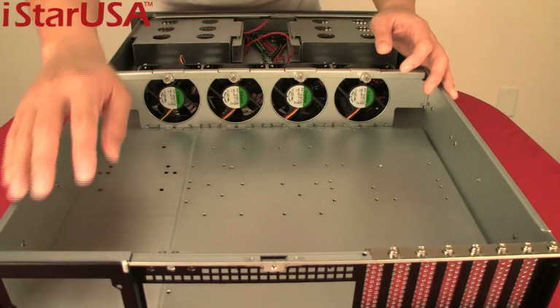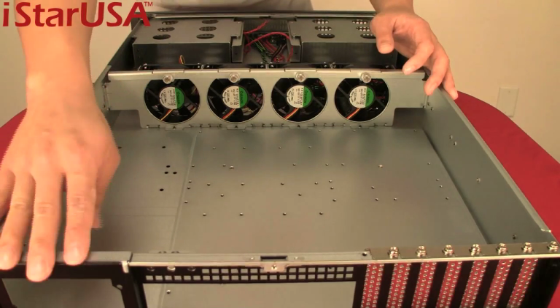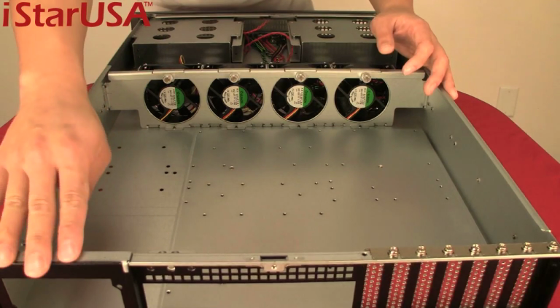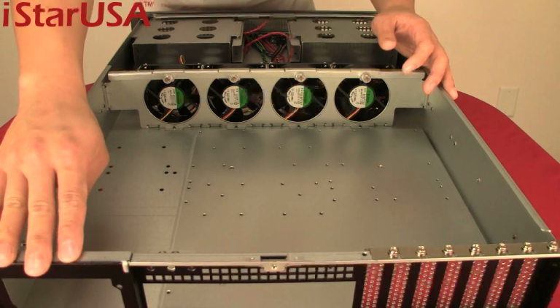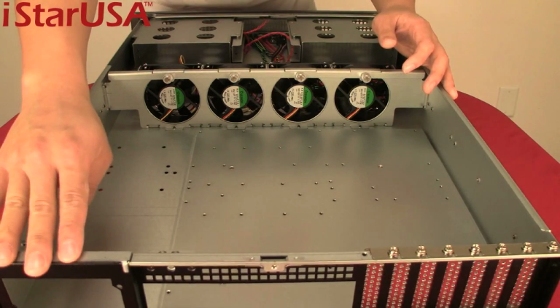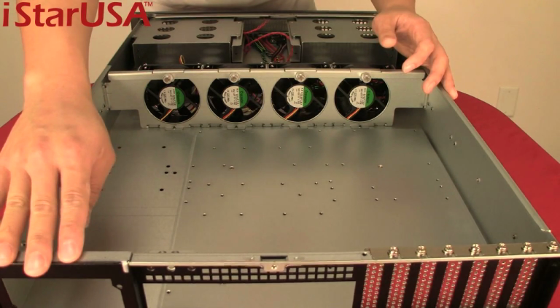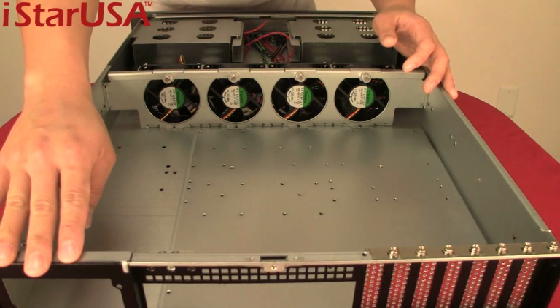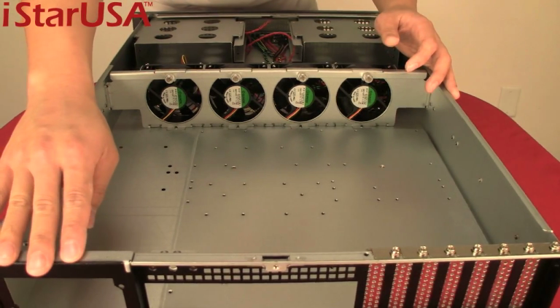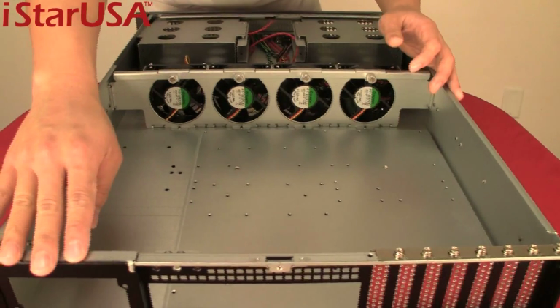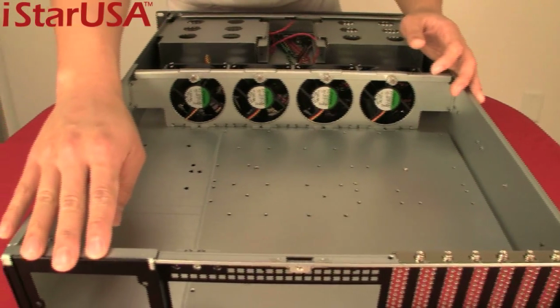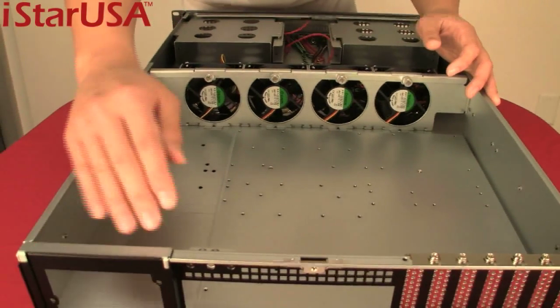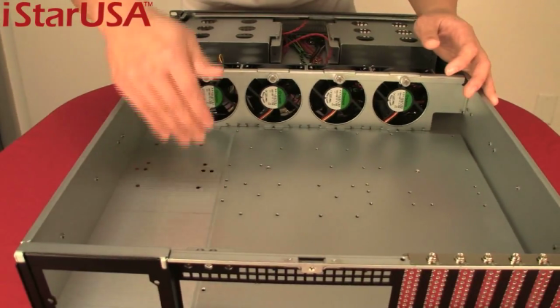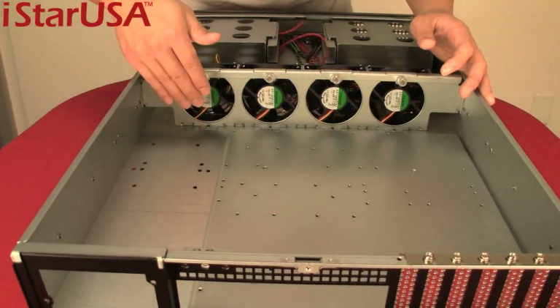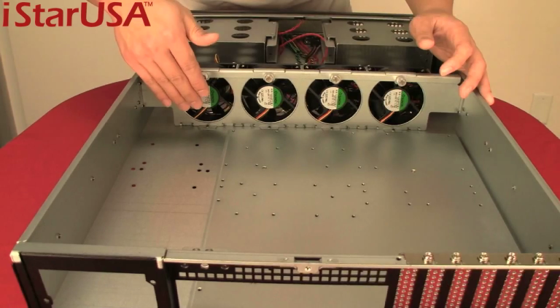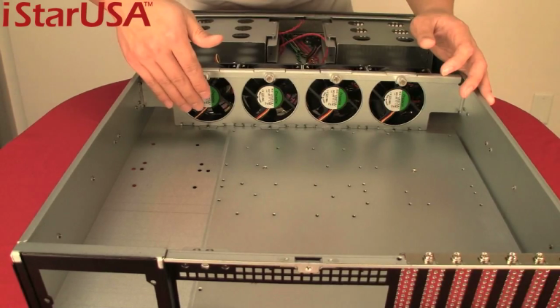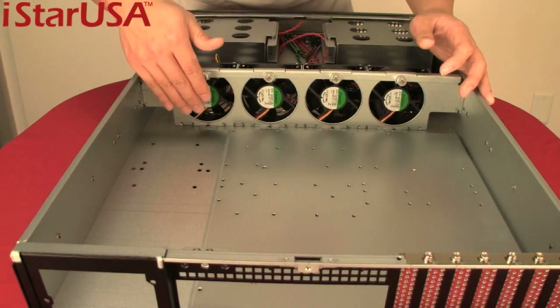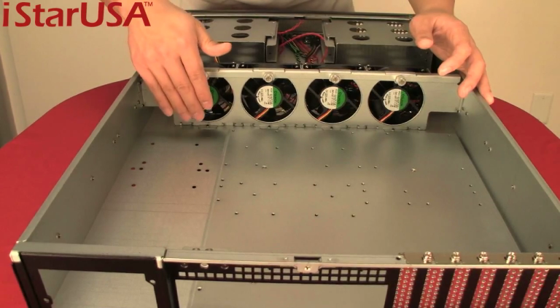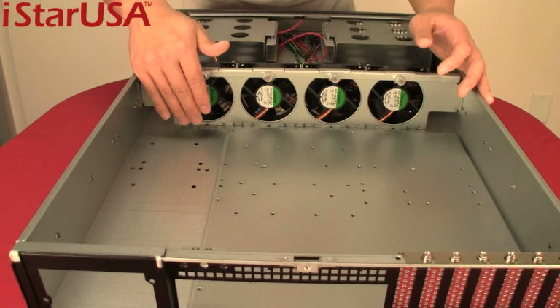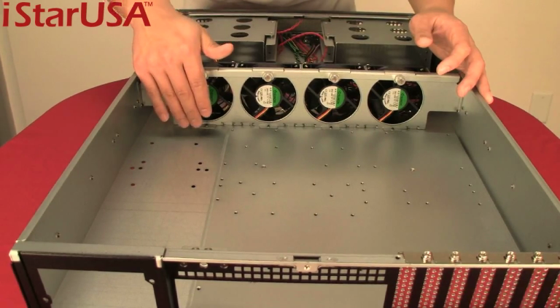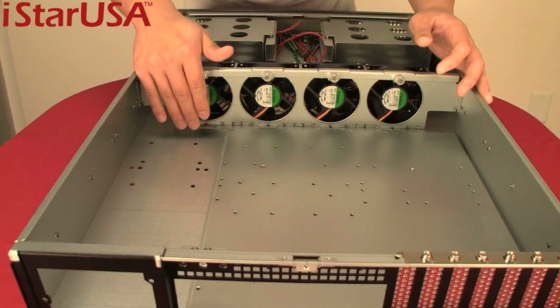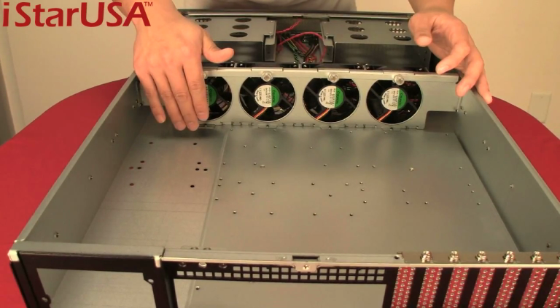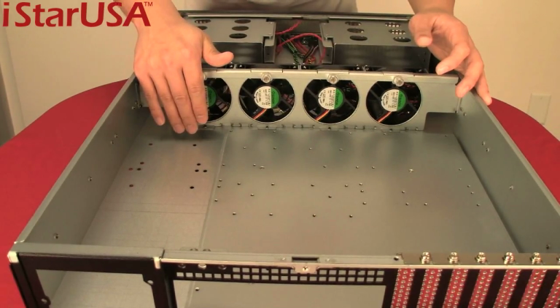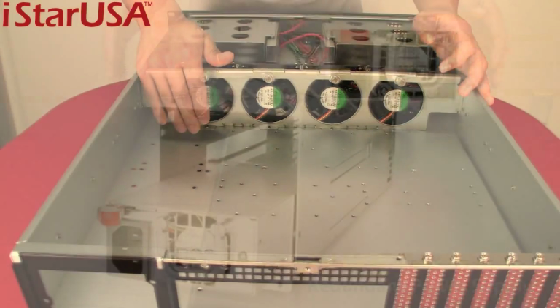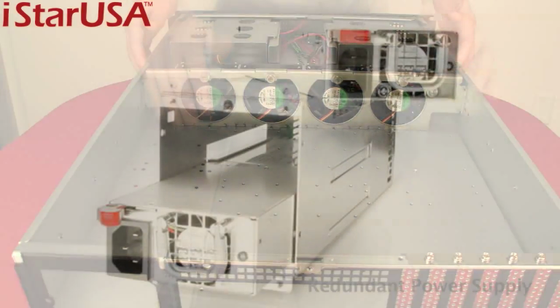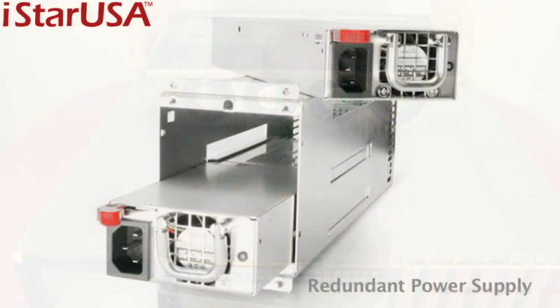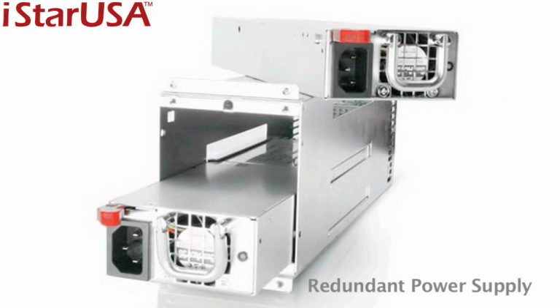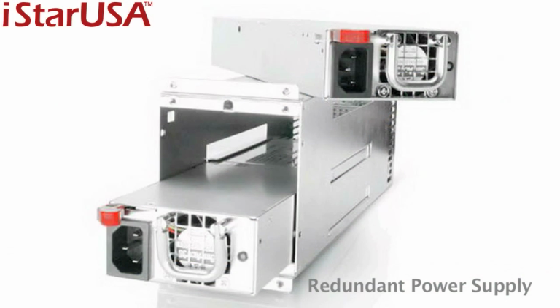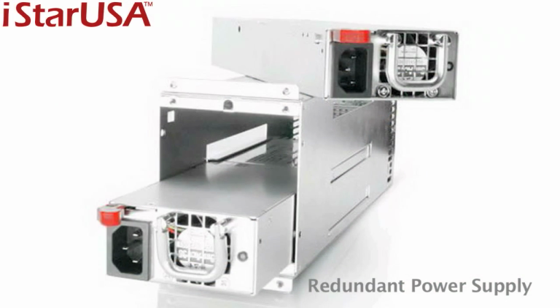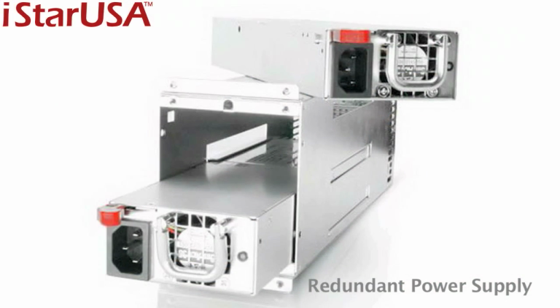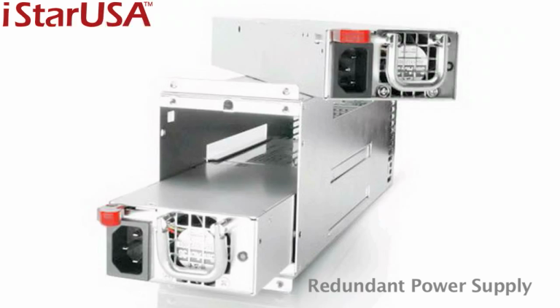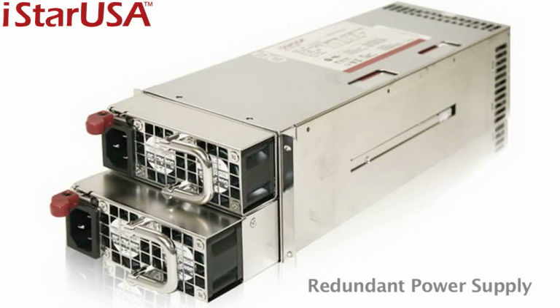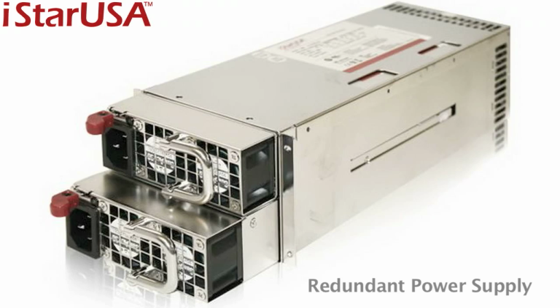Over here you have the server power supply area. We strongly recommend our IS series — the redundant power supply. We offer zero downtime to make sure your server is always up and running.